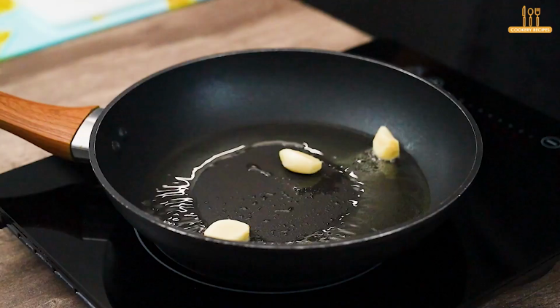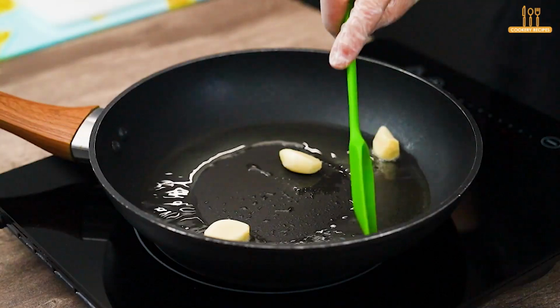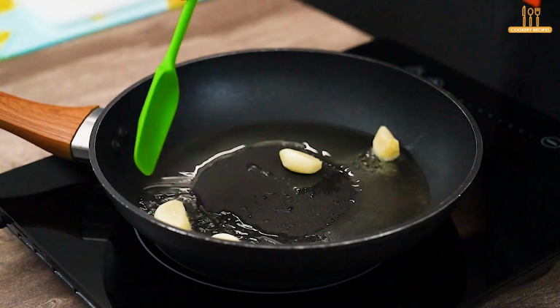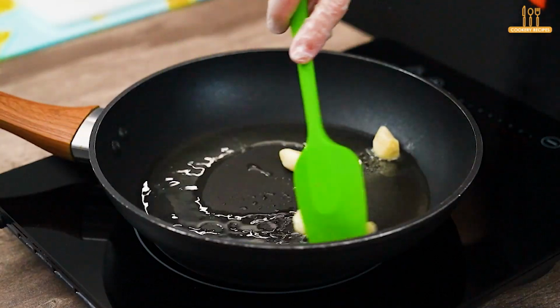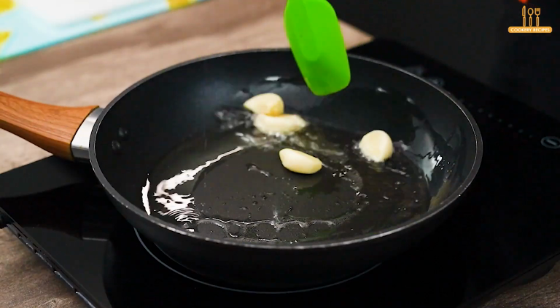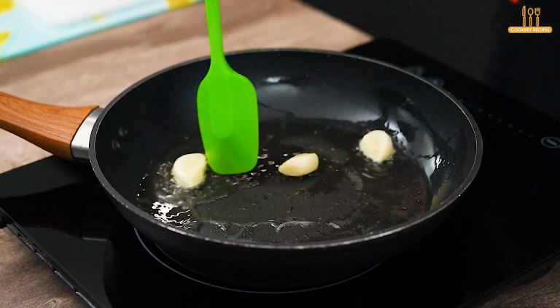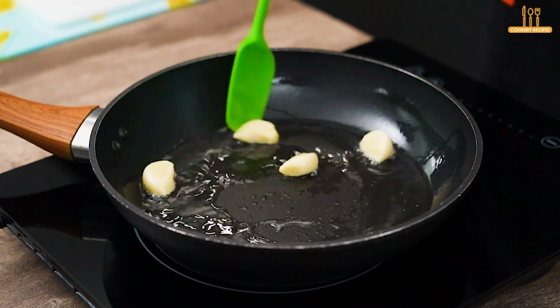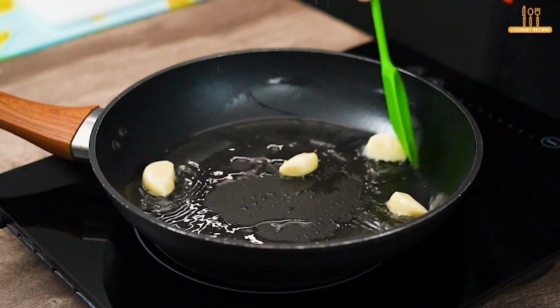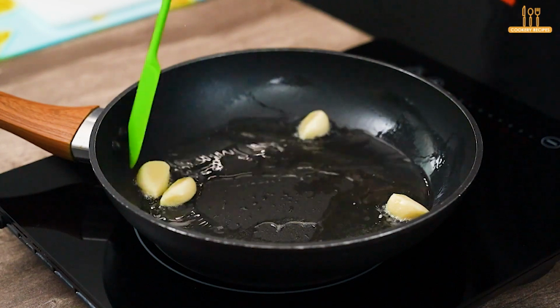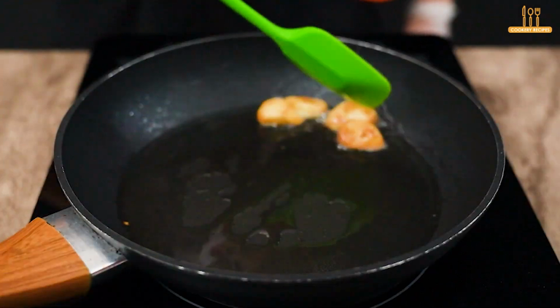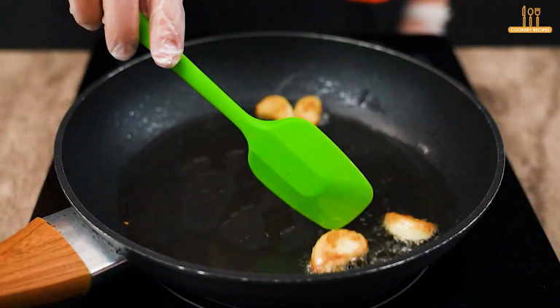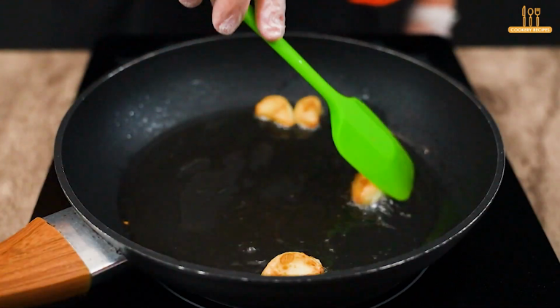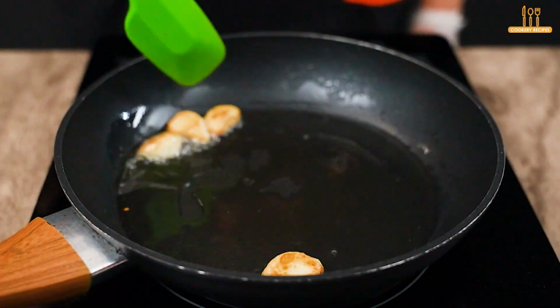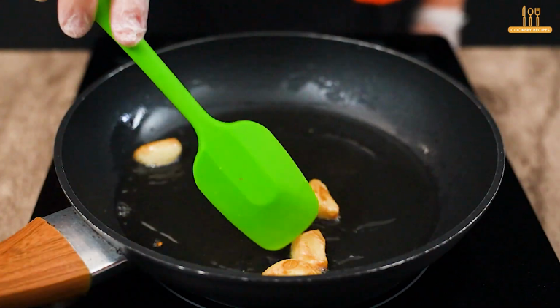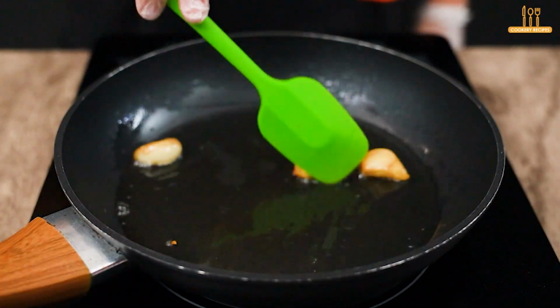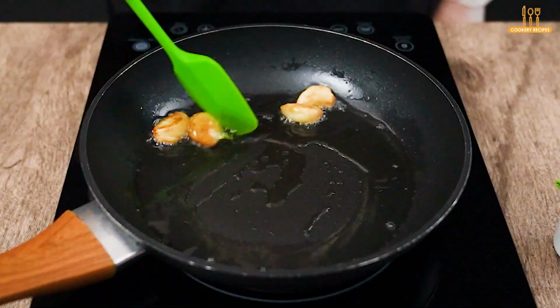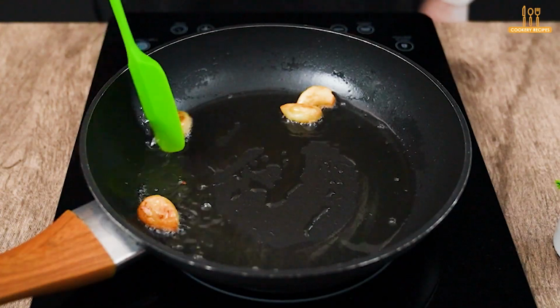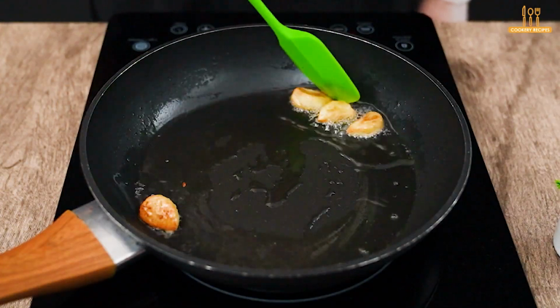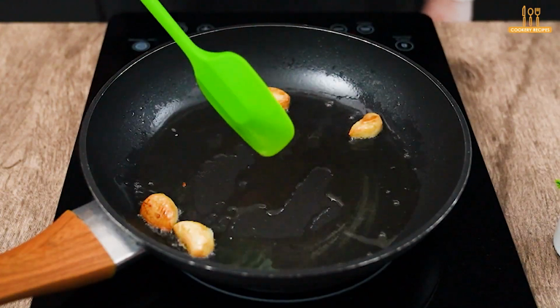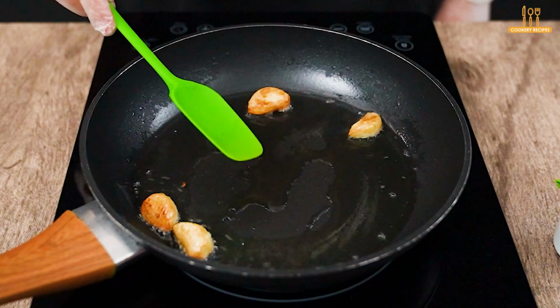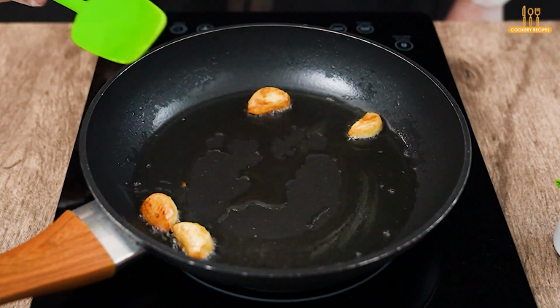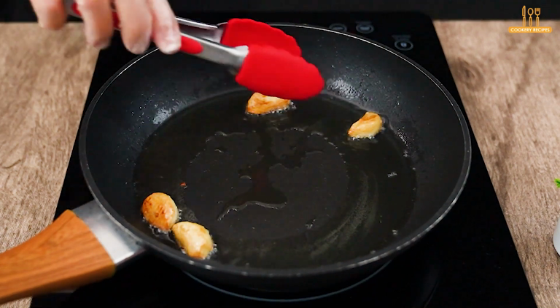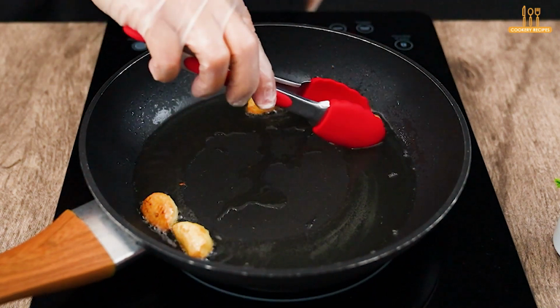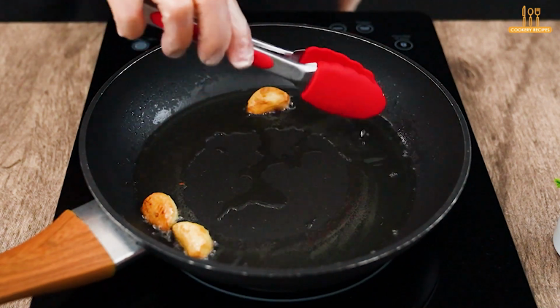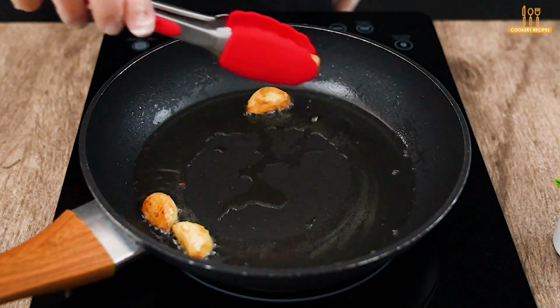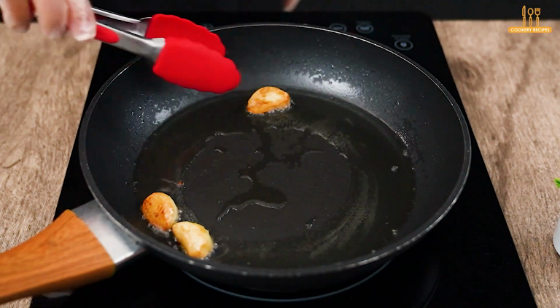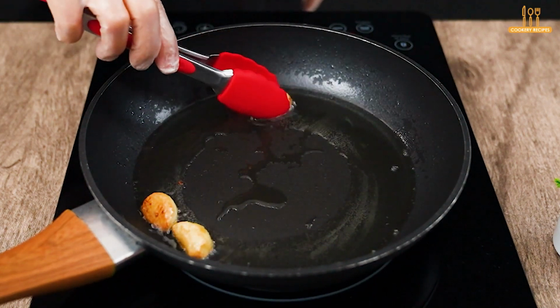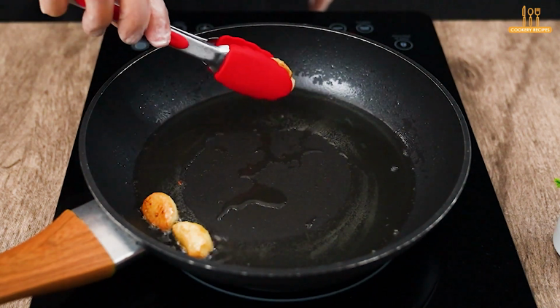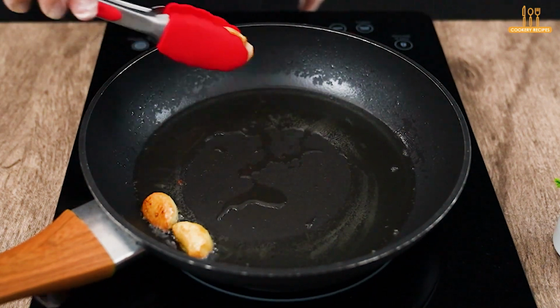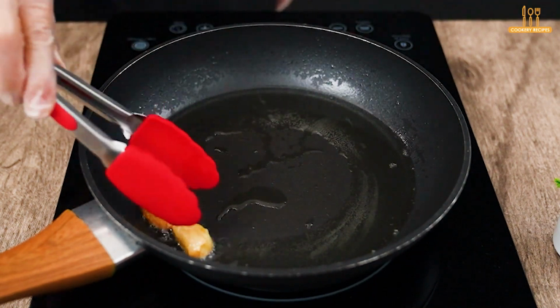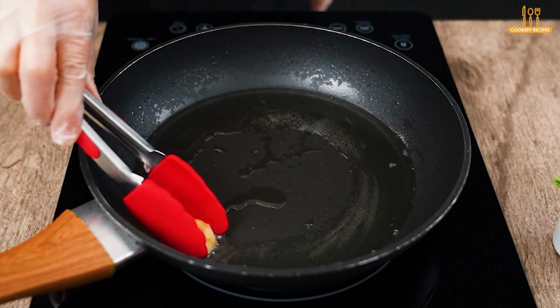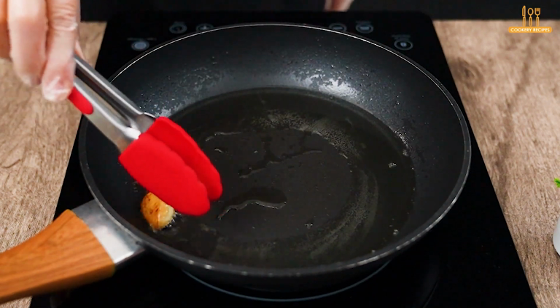Put 5 cloves of garlic to fry. Once they brown, remove and set aside.